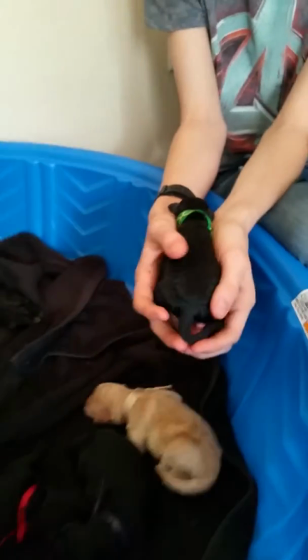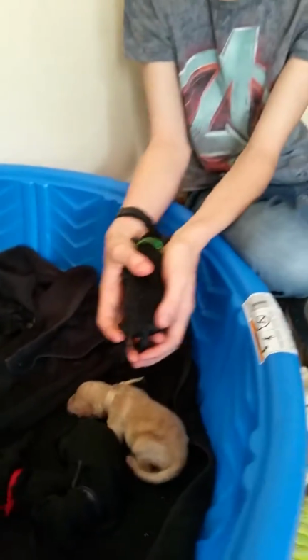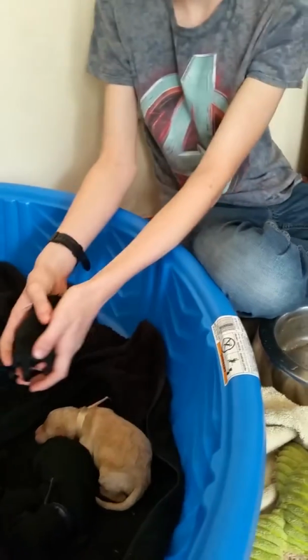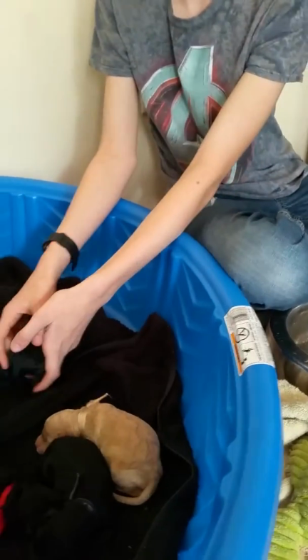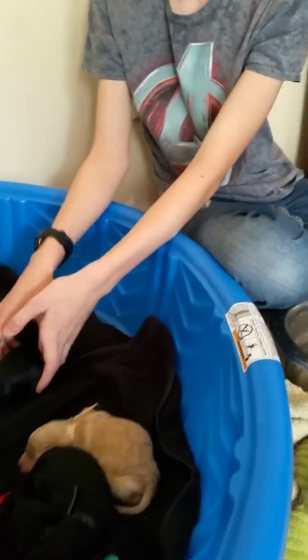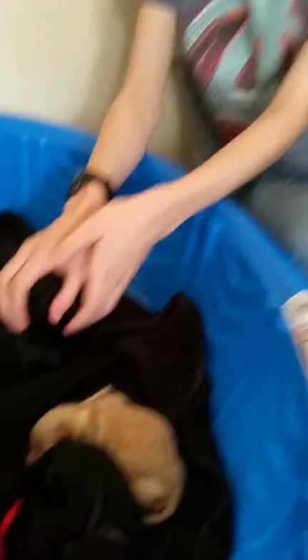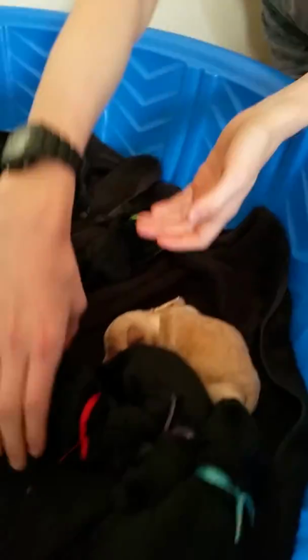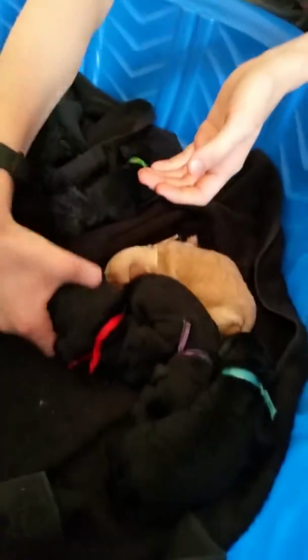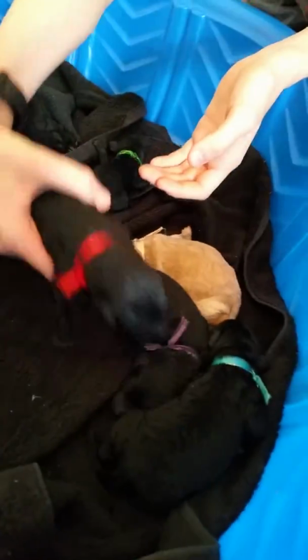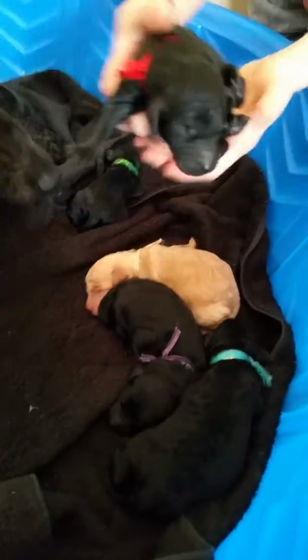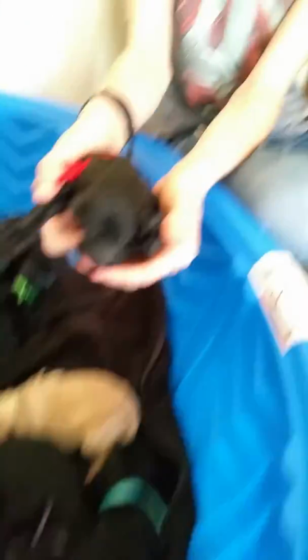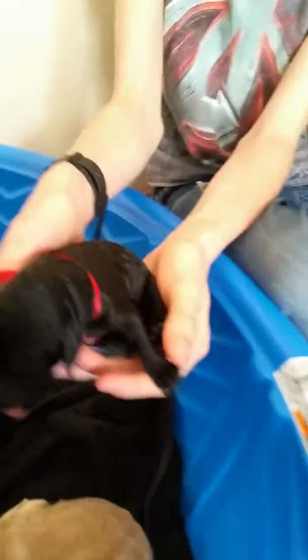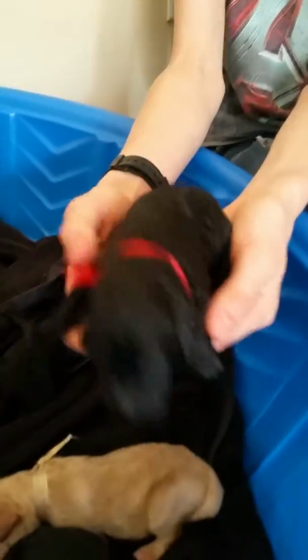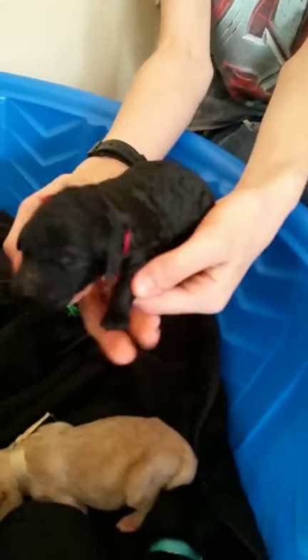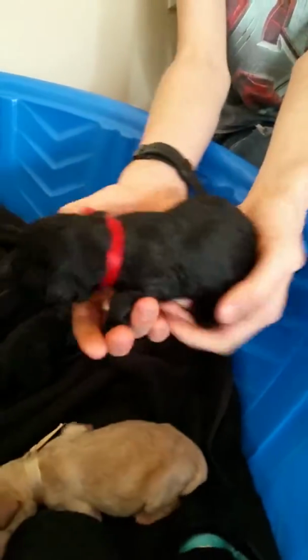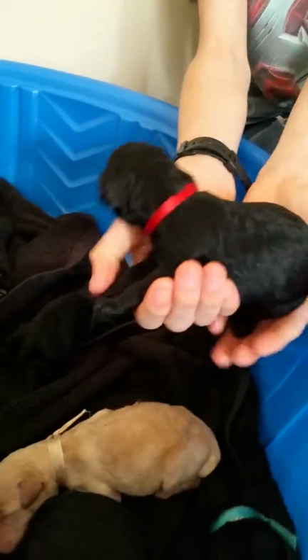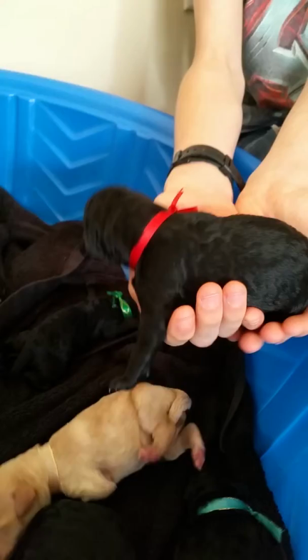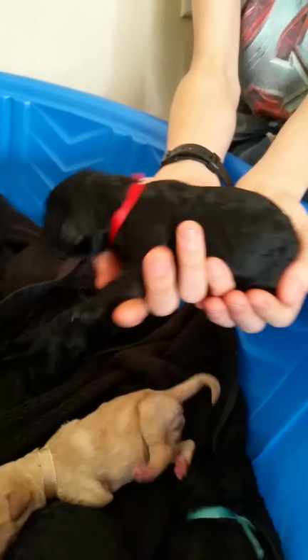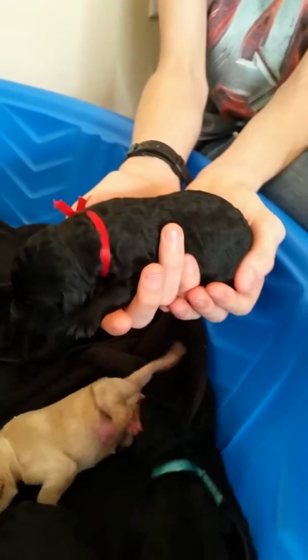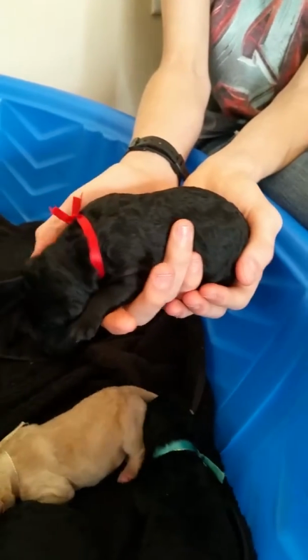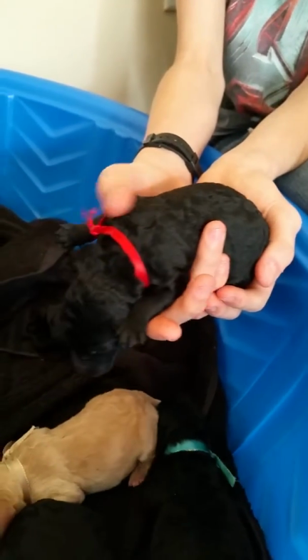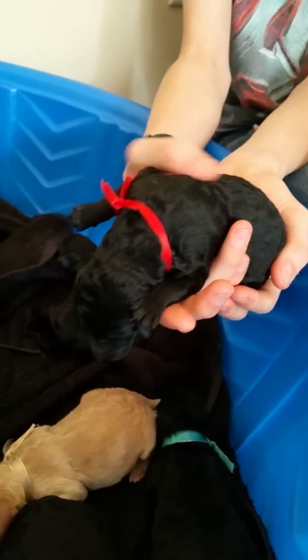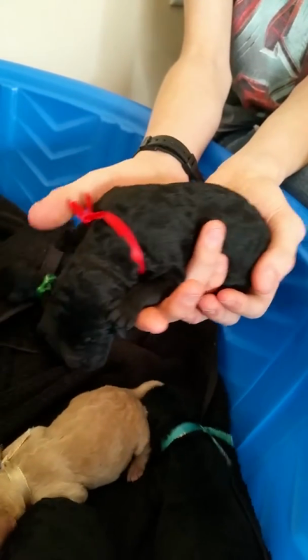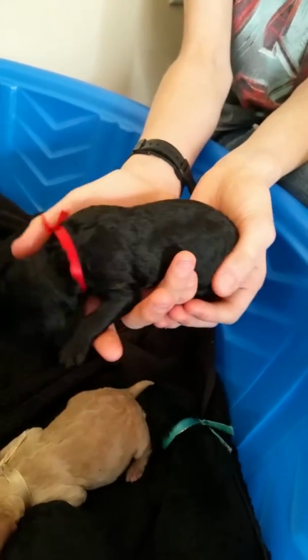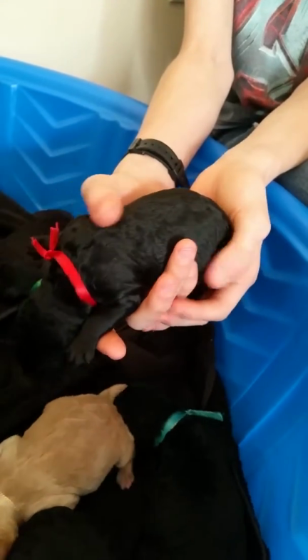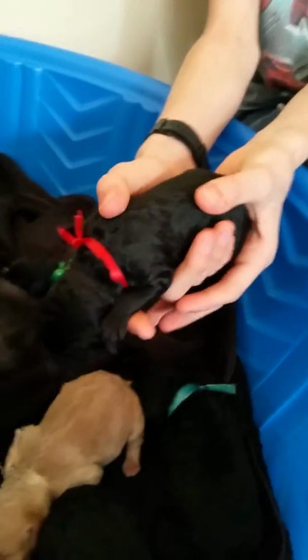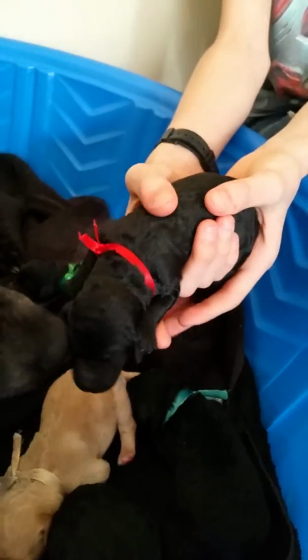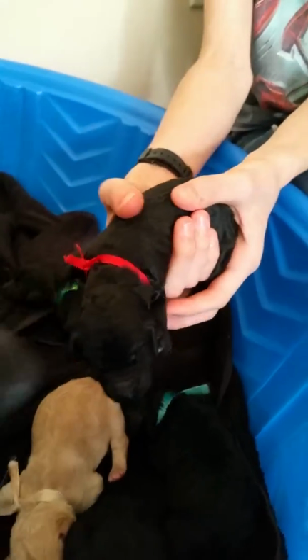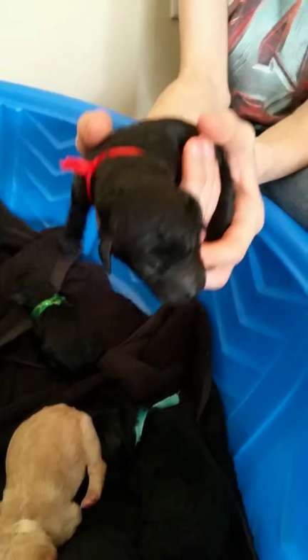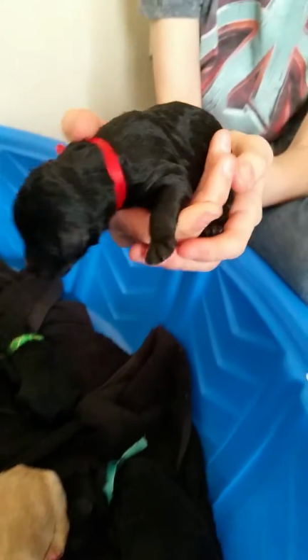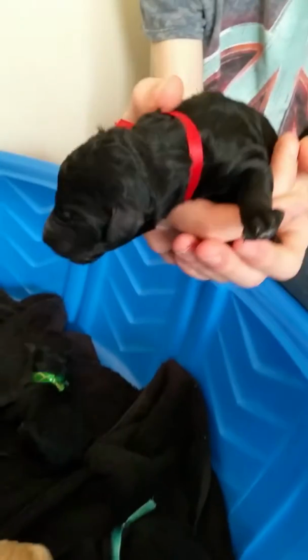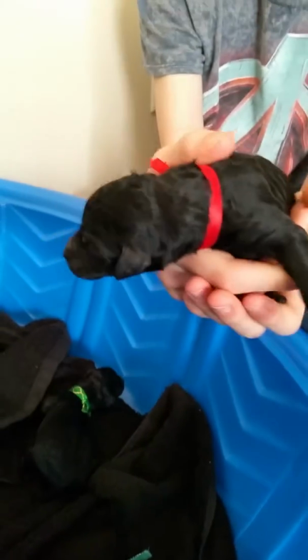And then we have our red girl. There she is. This is the biggest one. Lift her up a little bit higher so we can see her face. There we go.